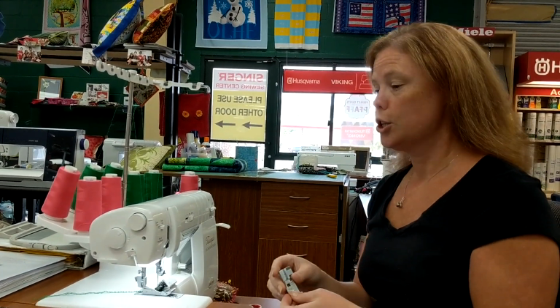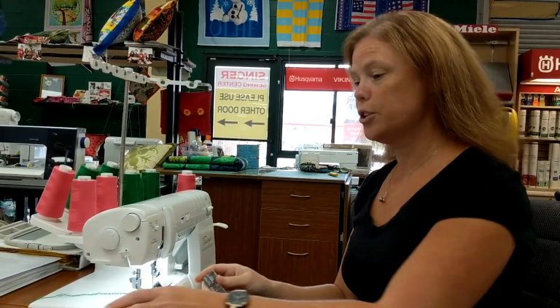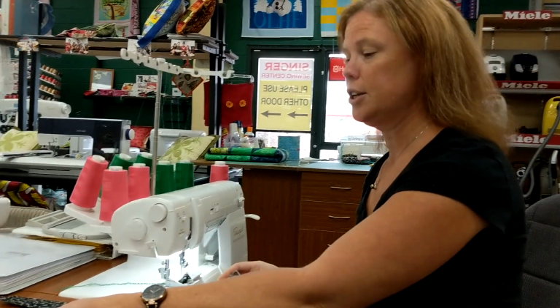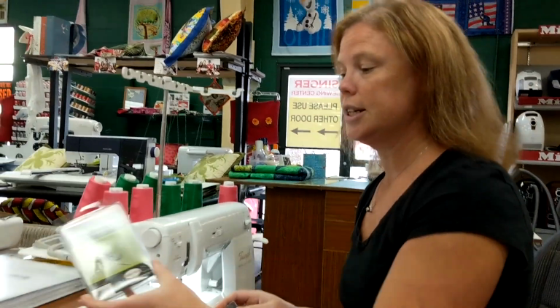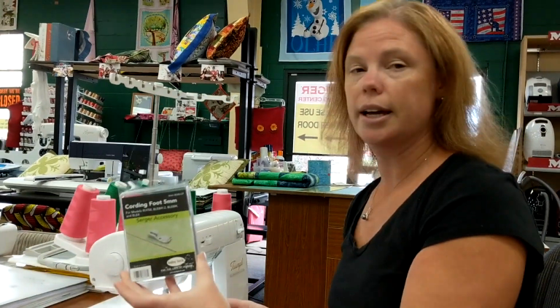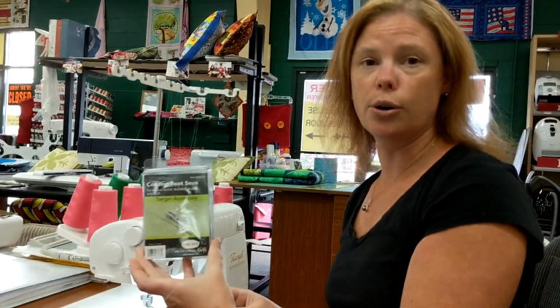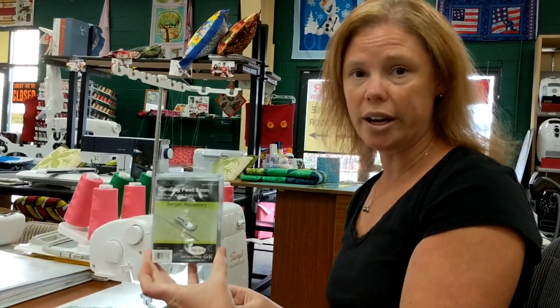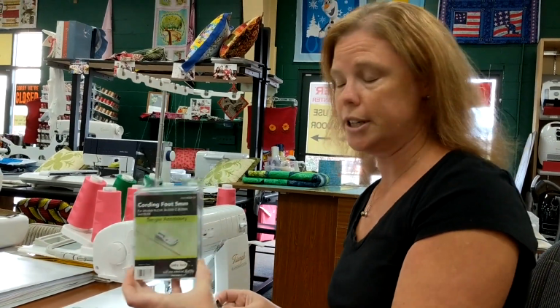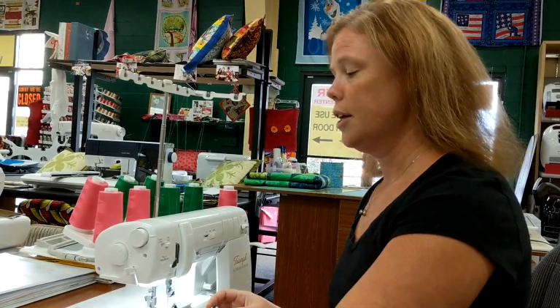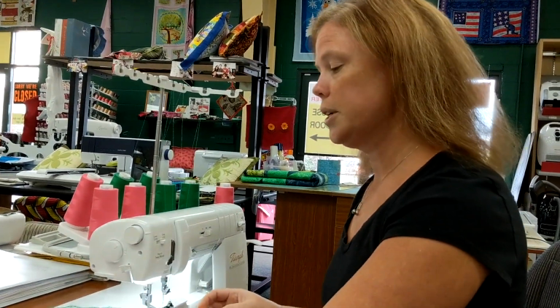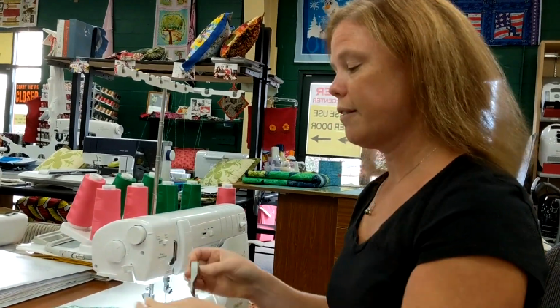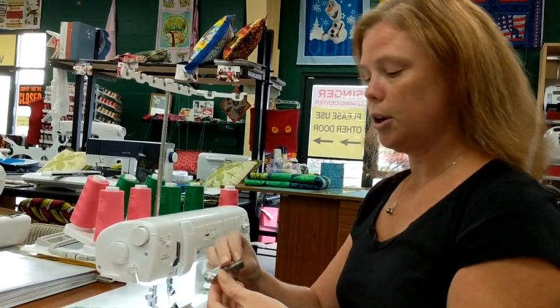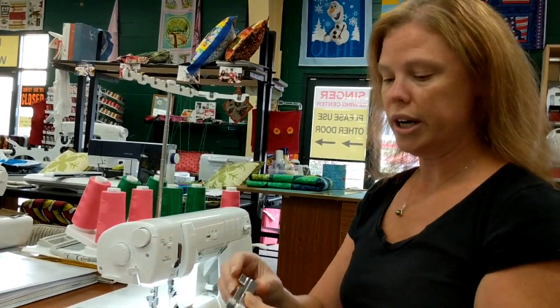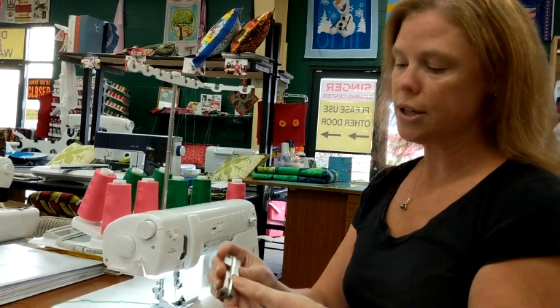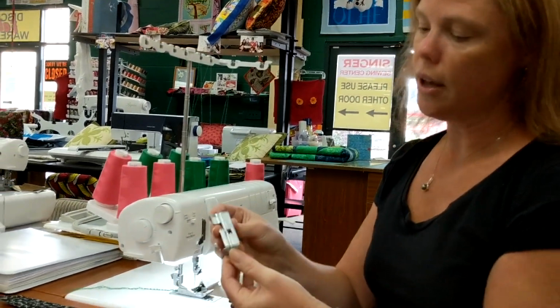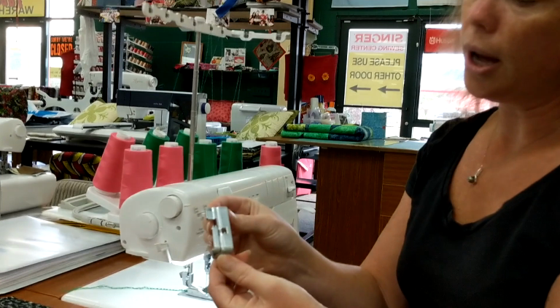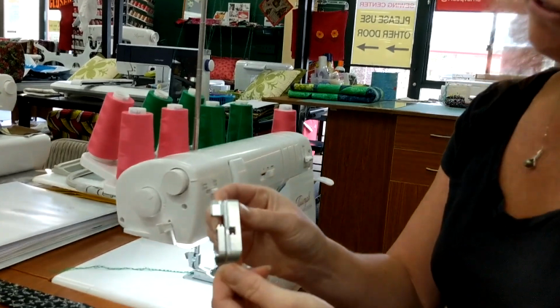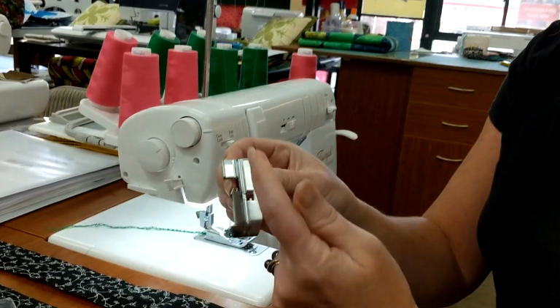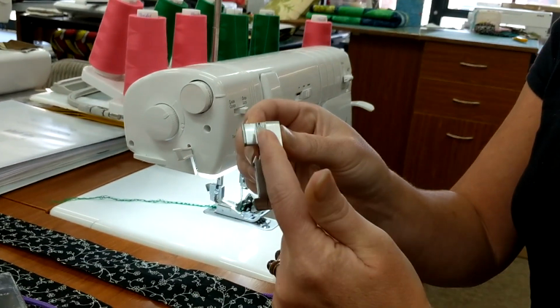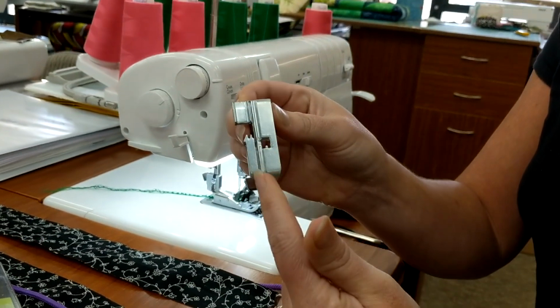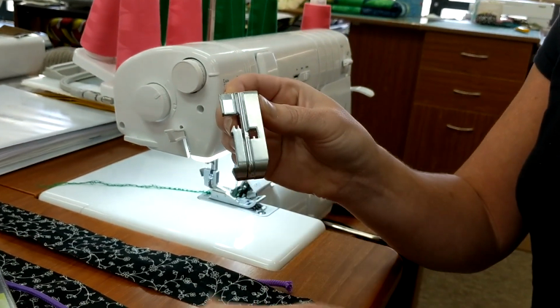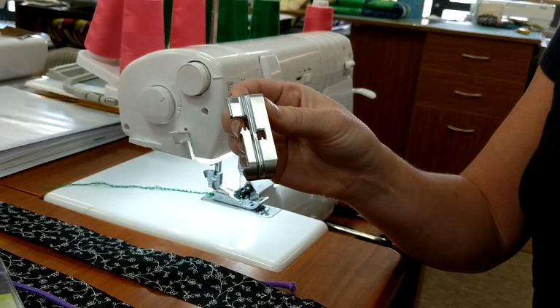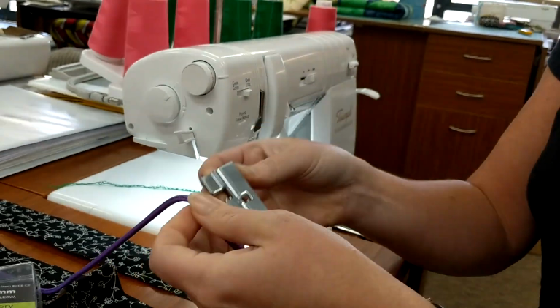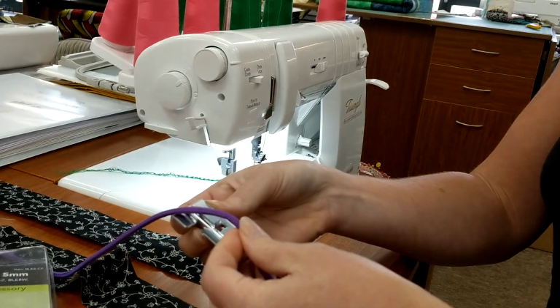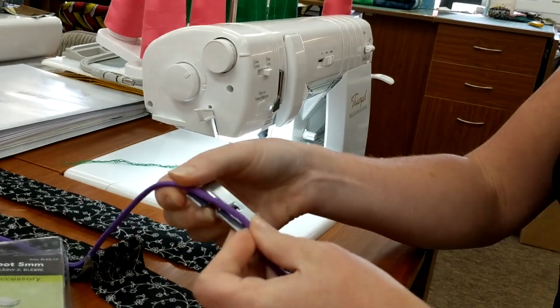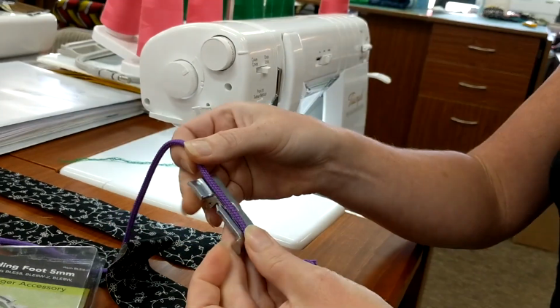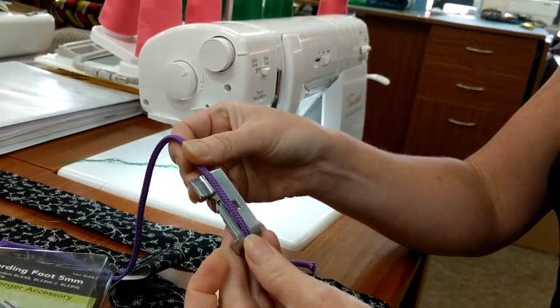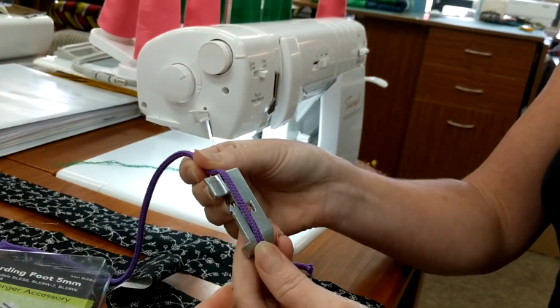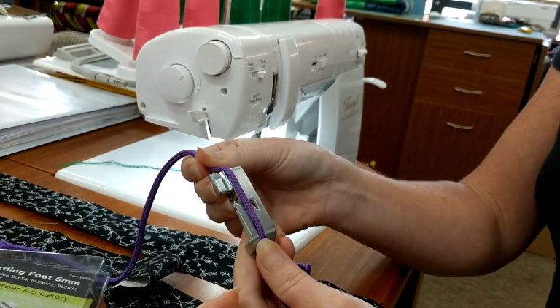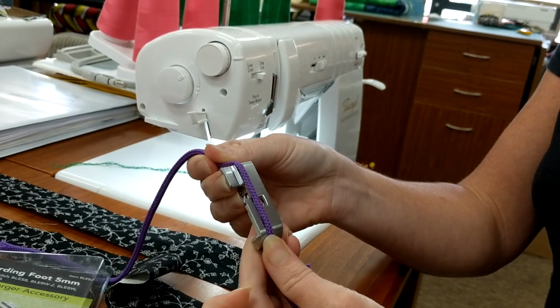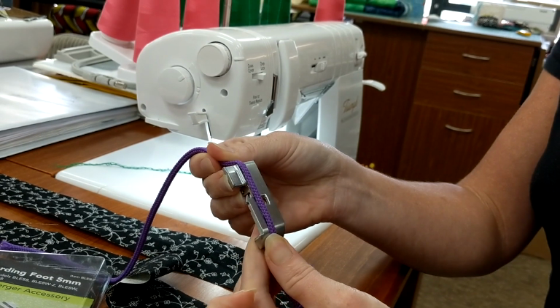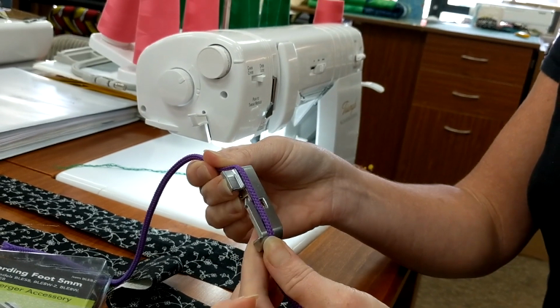The first thing you need is to get your cording foot. This one is a five millimeter cording and as you can see on the bottom of the foot it has this nice channel where your piping is going to fit through and it's going to hold it in place.